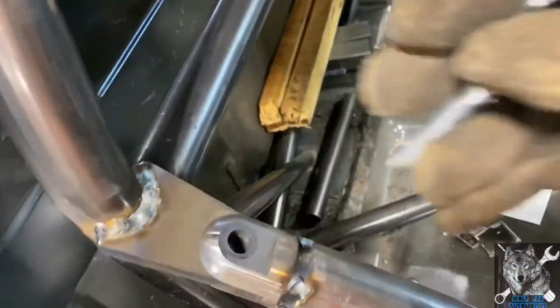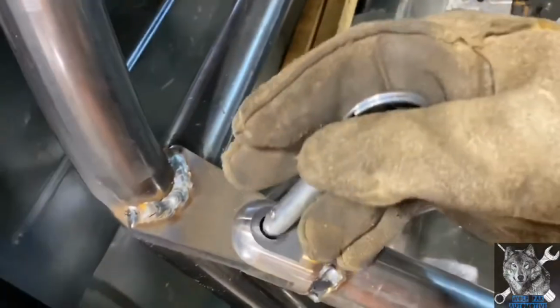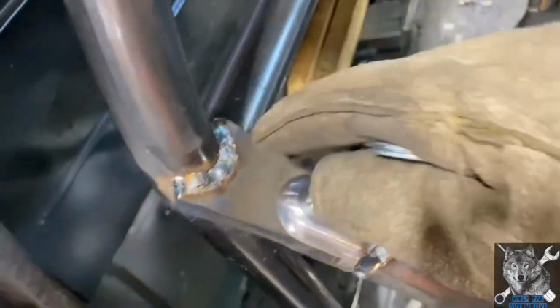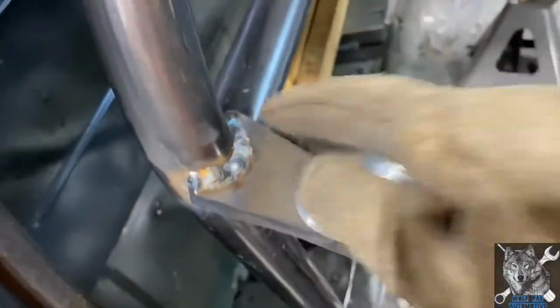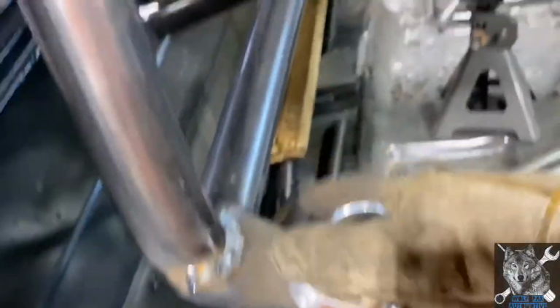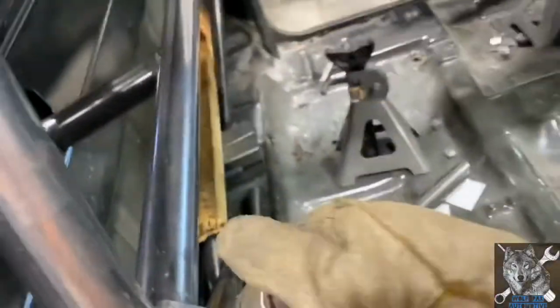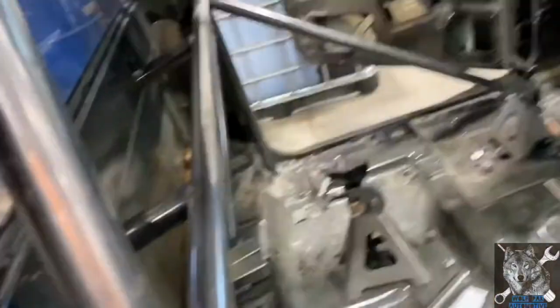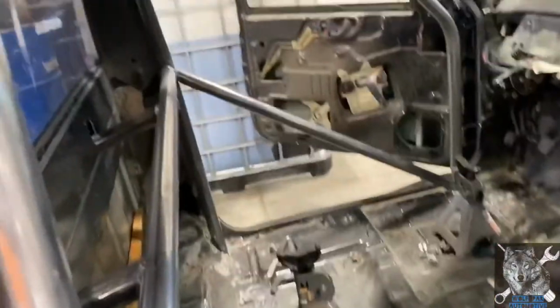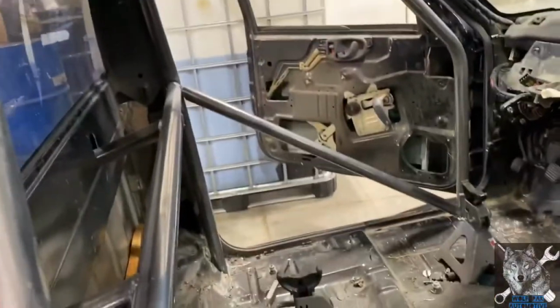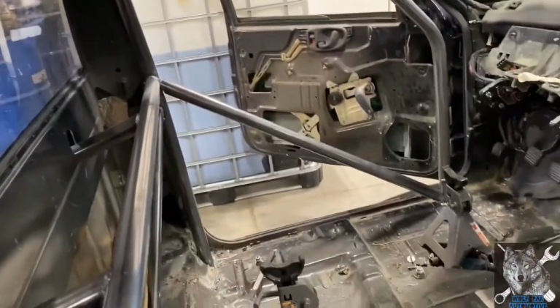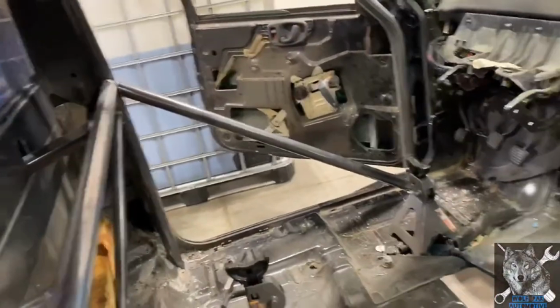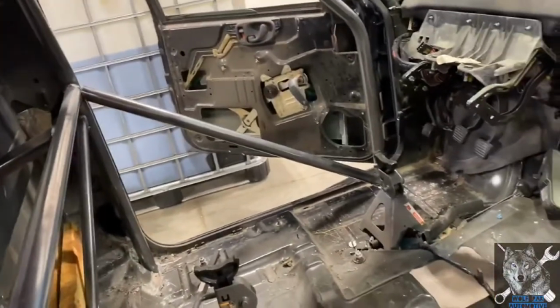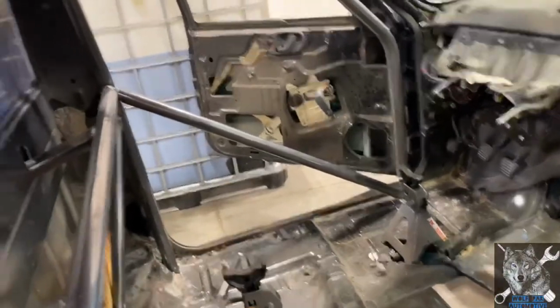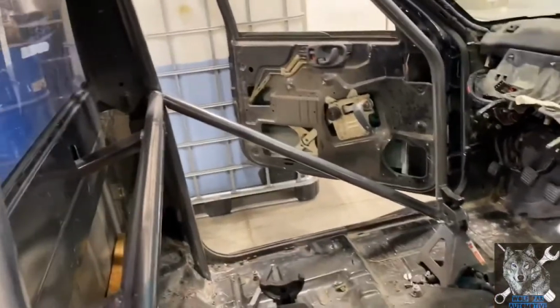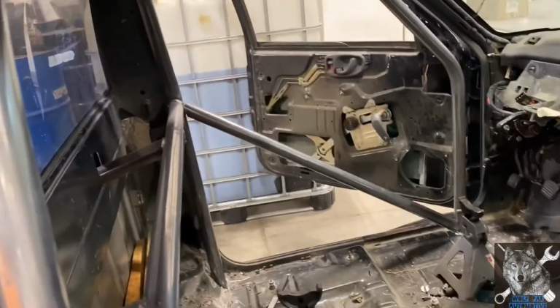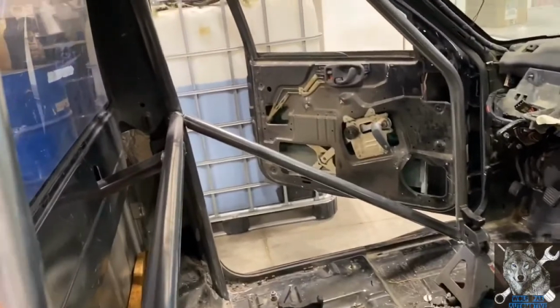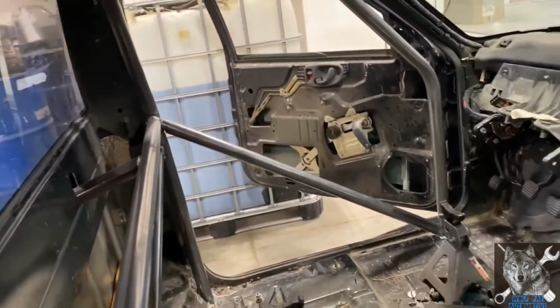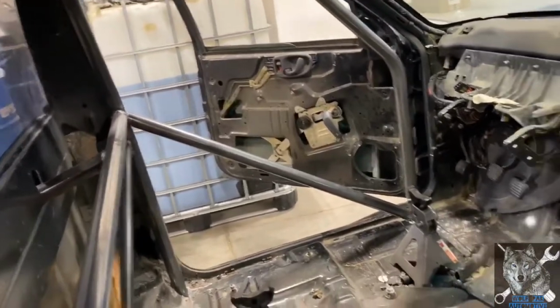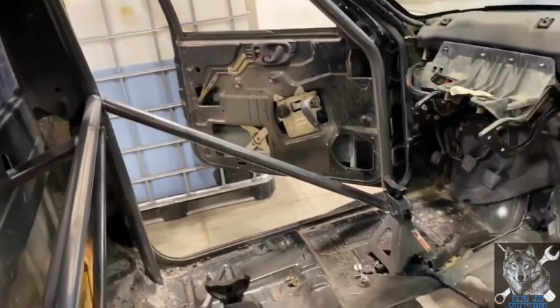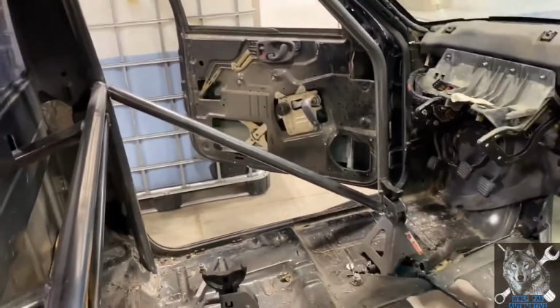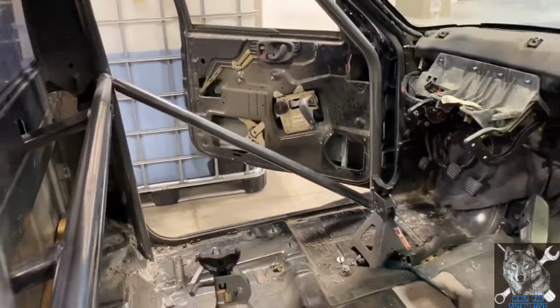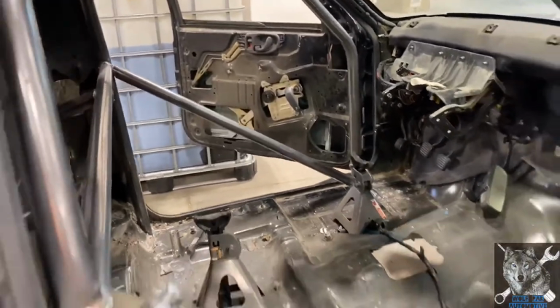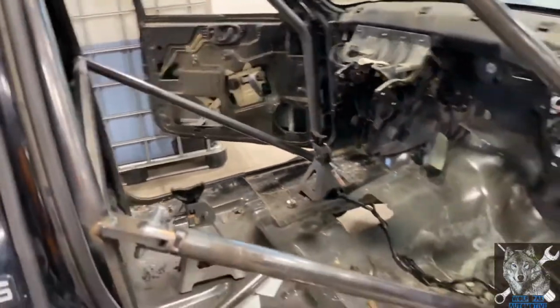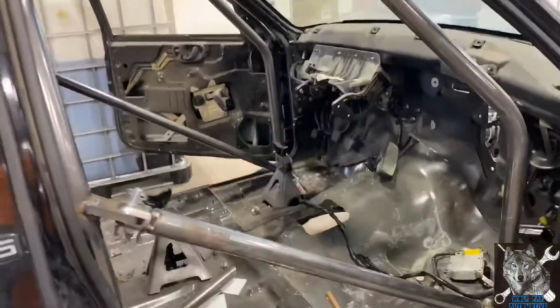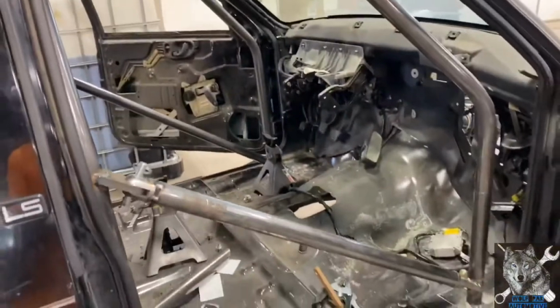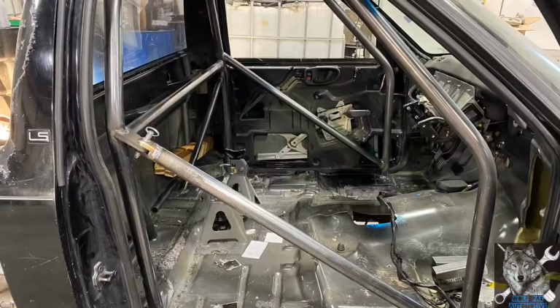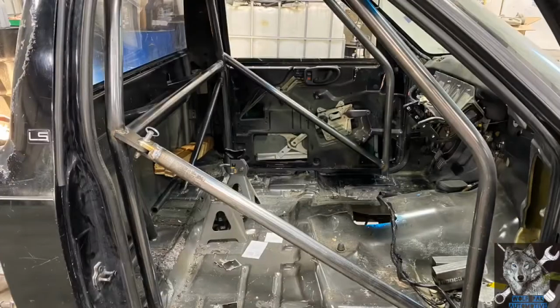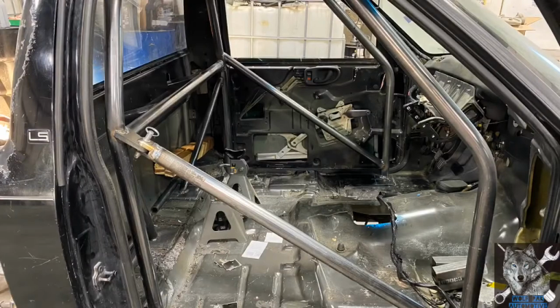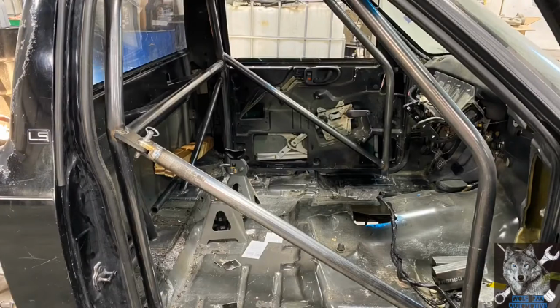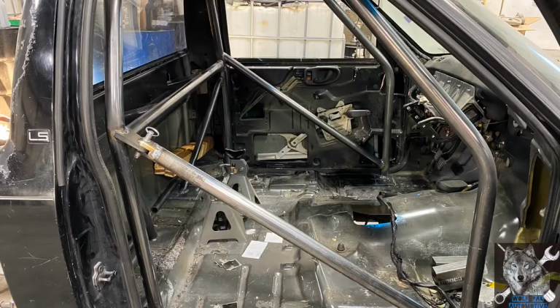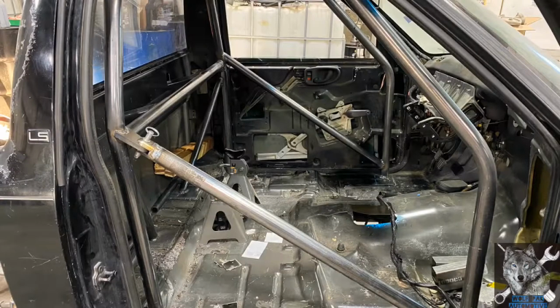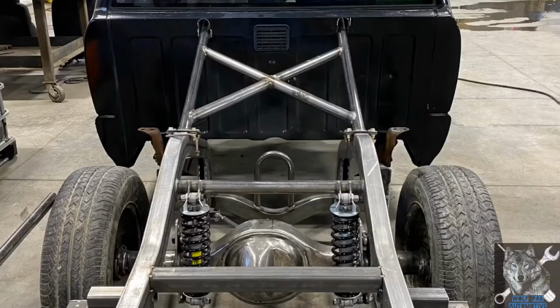I truly liked how it looked, and so what I did on the driver's side I kind of matched up — that's just sitting in place temporarily for now. I cut it to the desired length that I wanted and there it is welded in place.